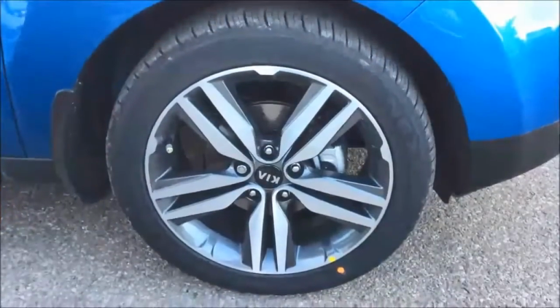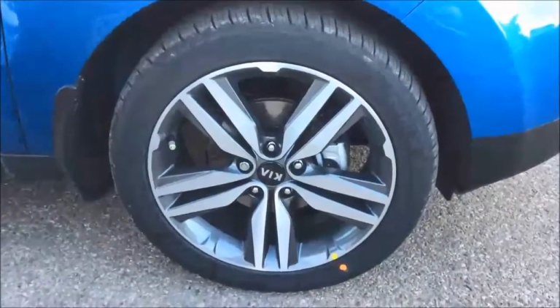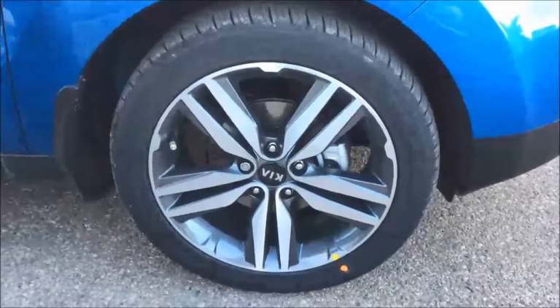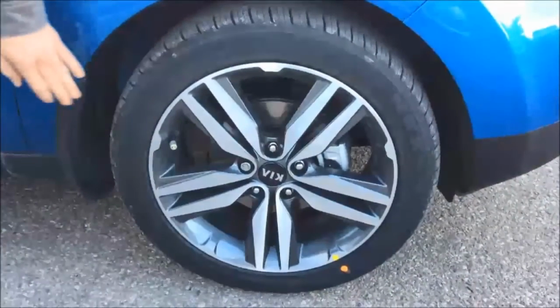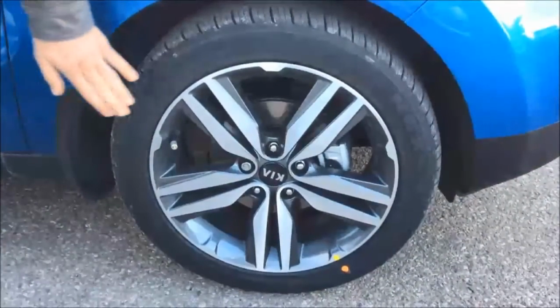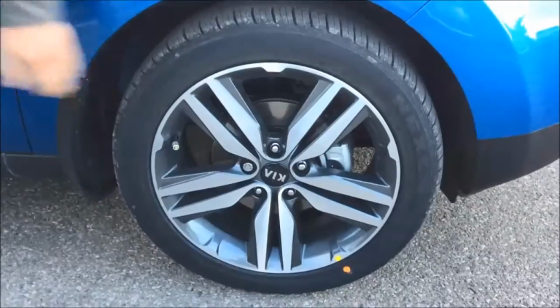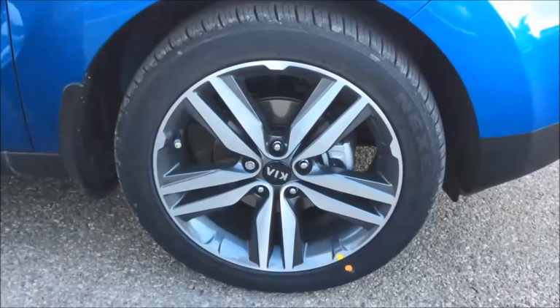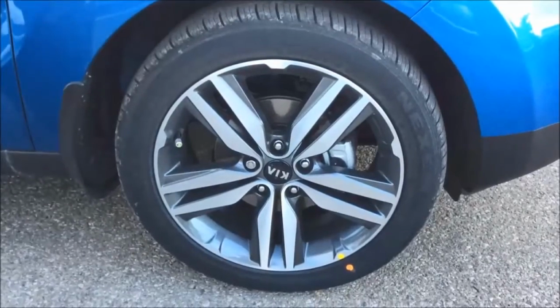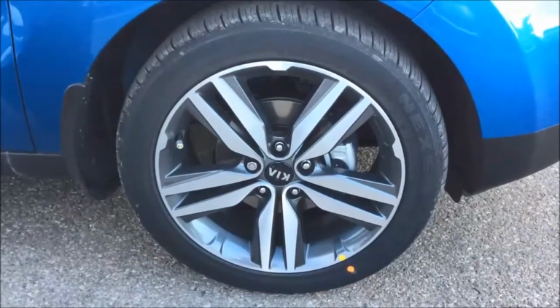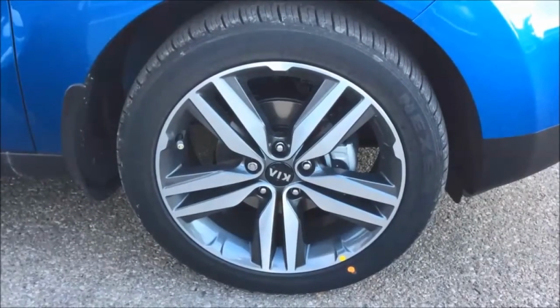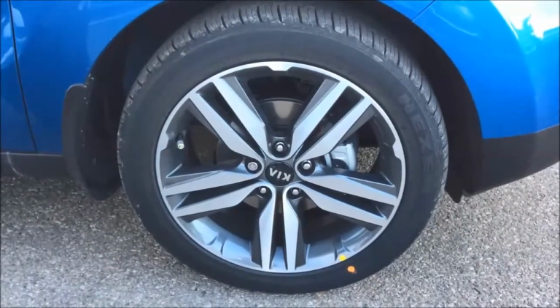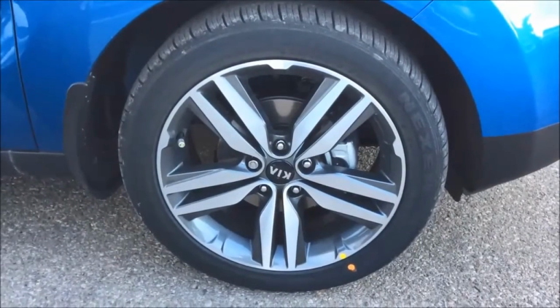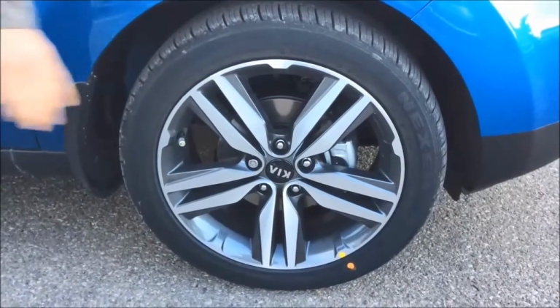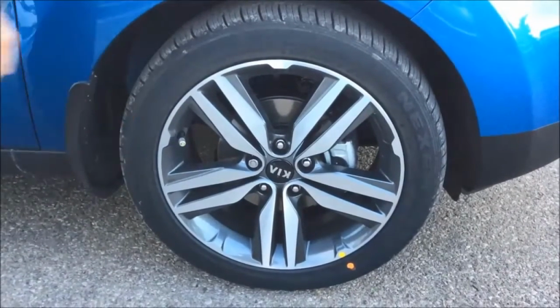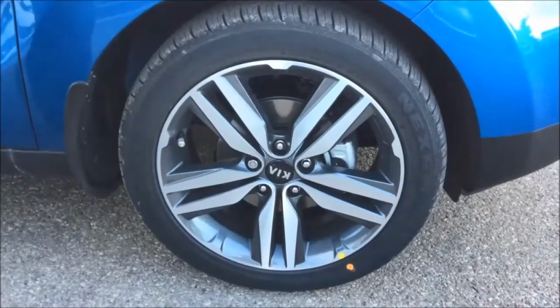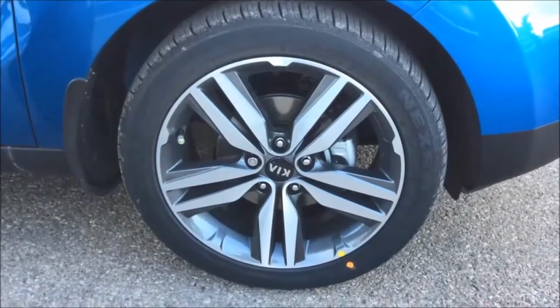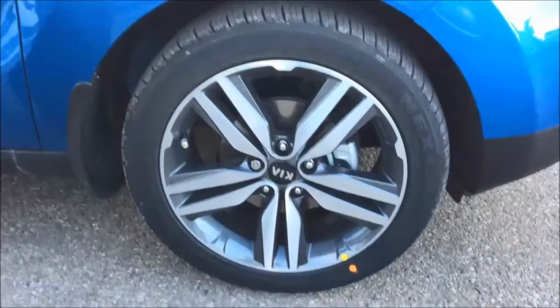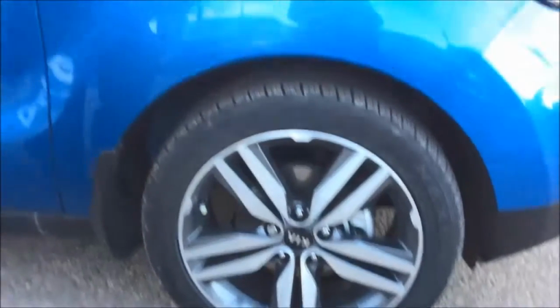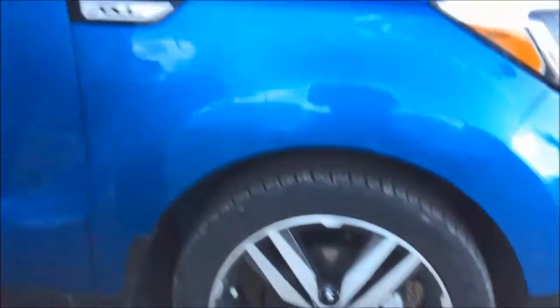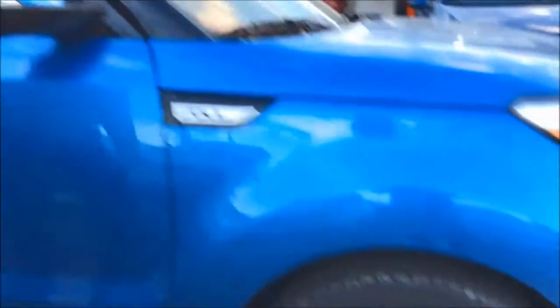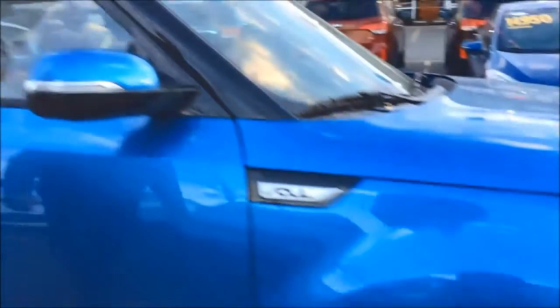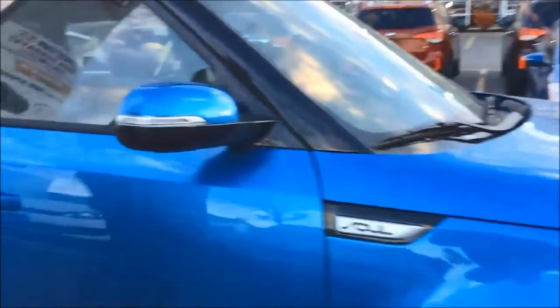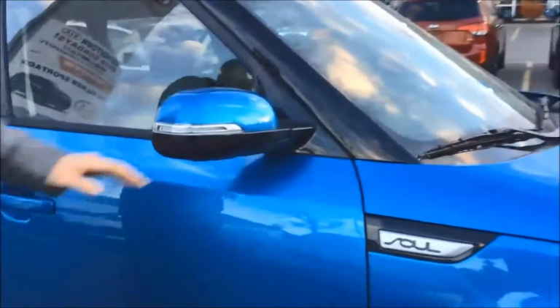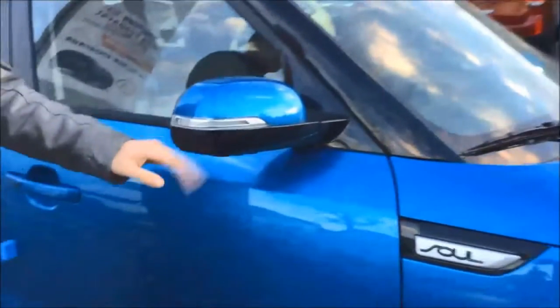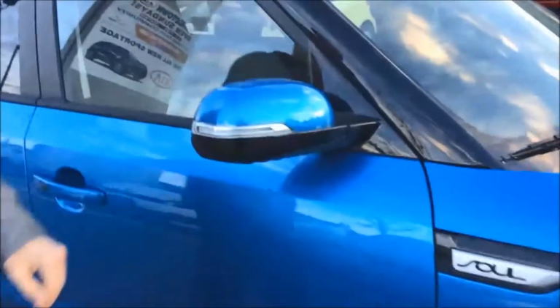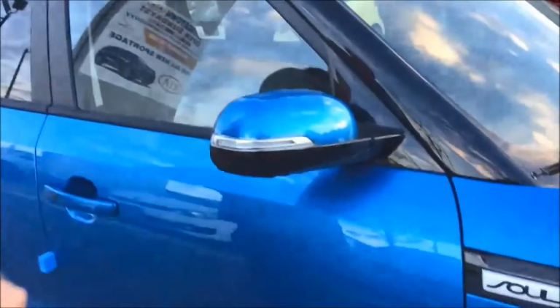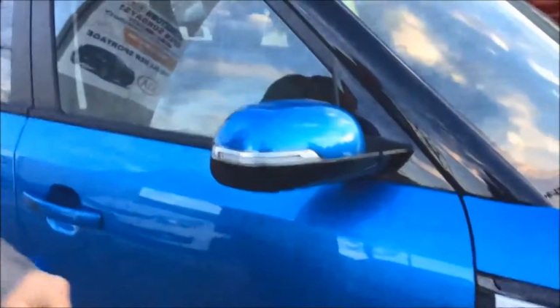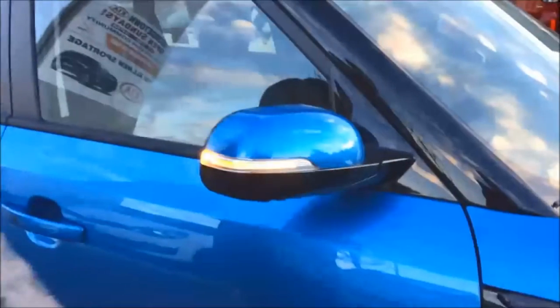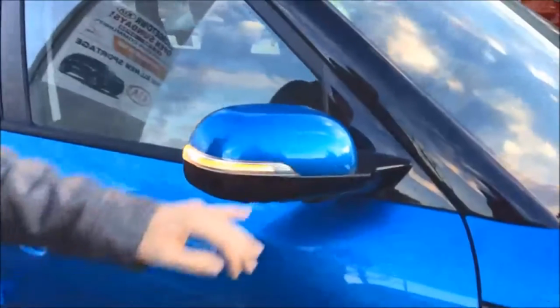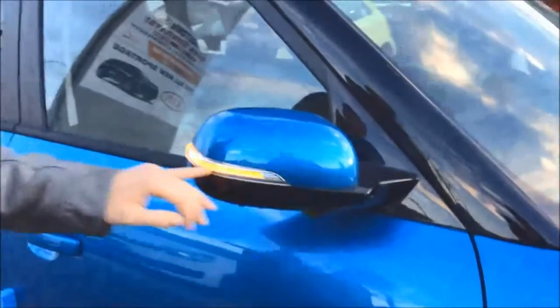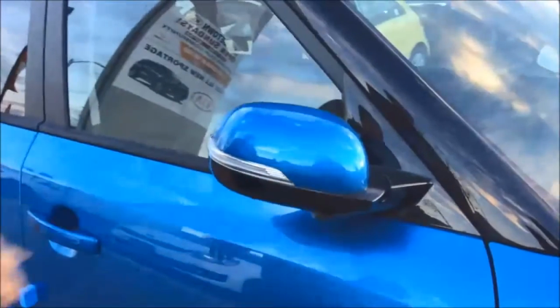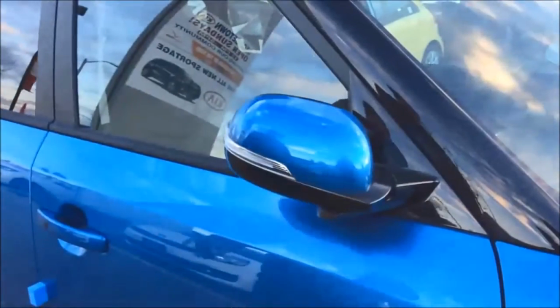This vehicle comes with 18 inch machine finish alloy wheels which gives it that darker grey appearance. Coming up here you have your two-tone side view mirrors with an LED signal repeater.